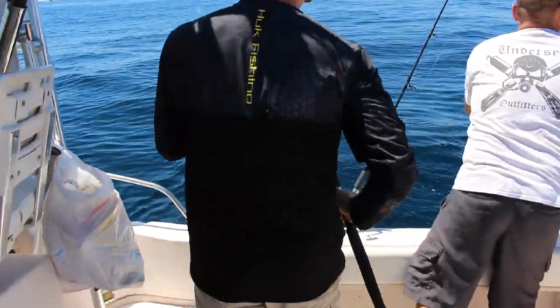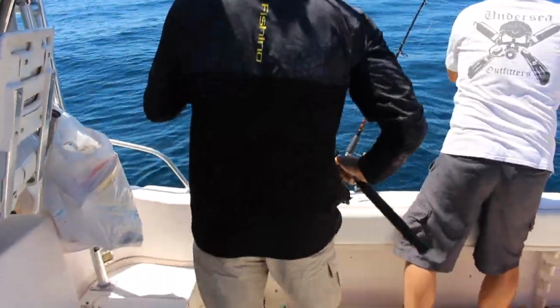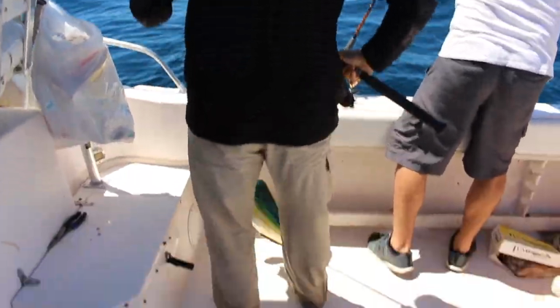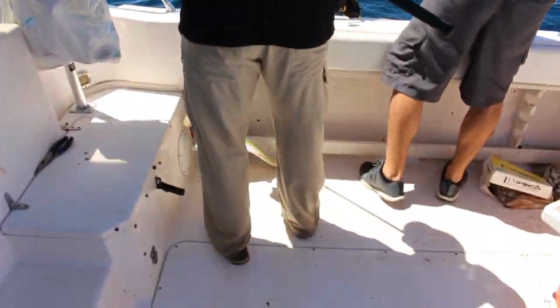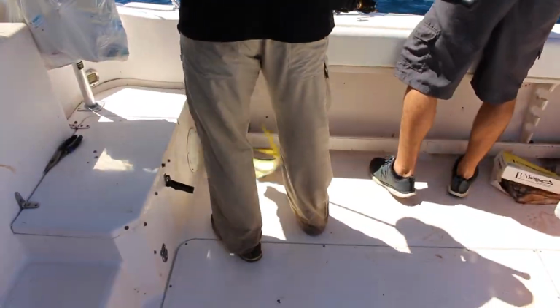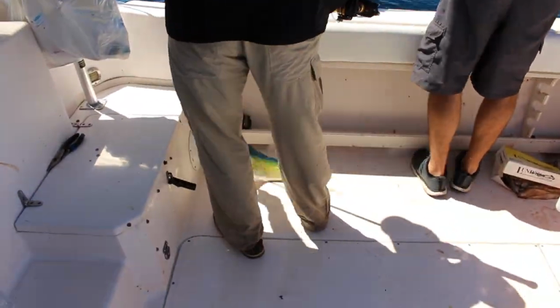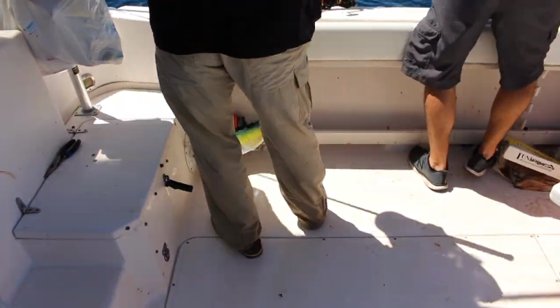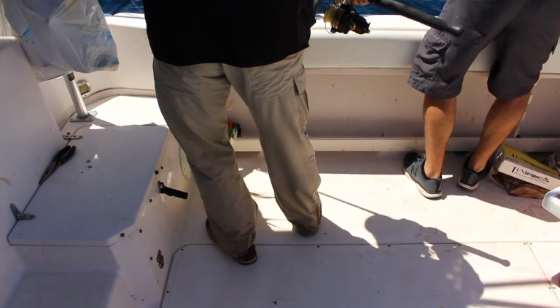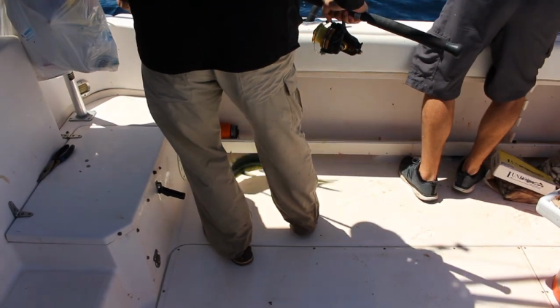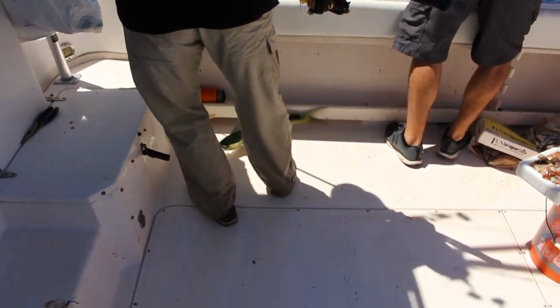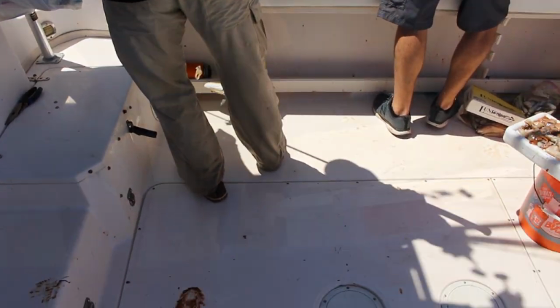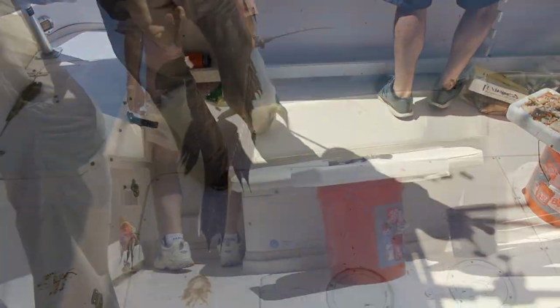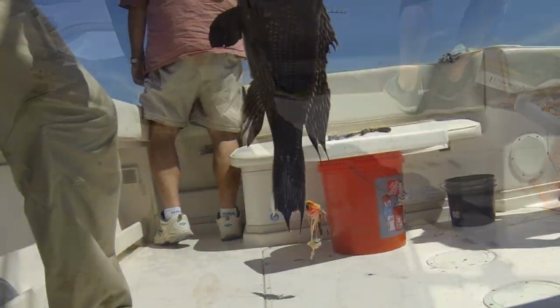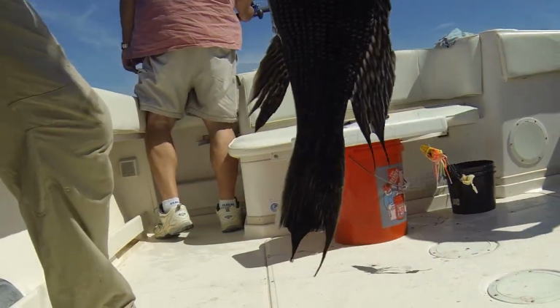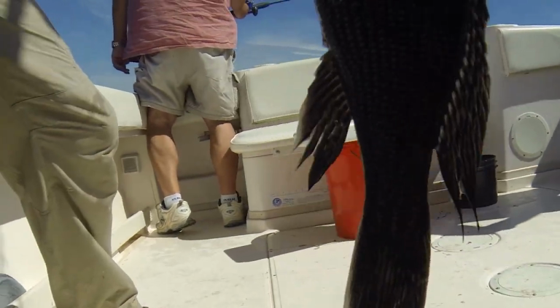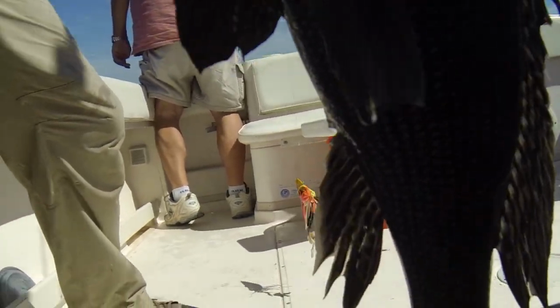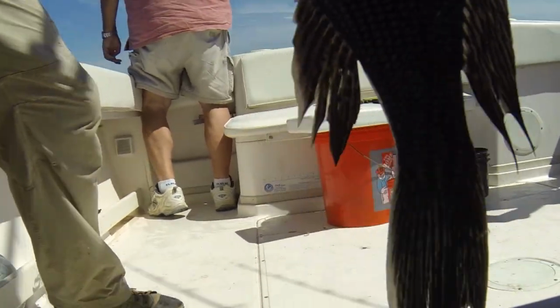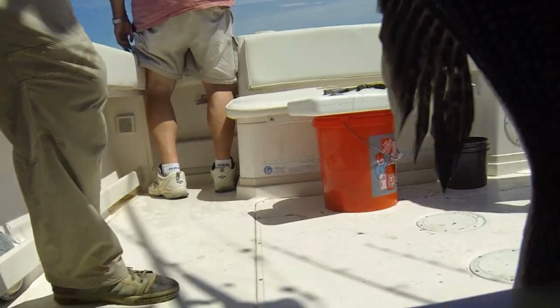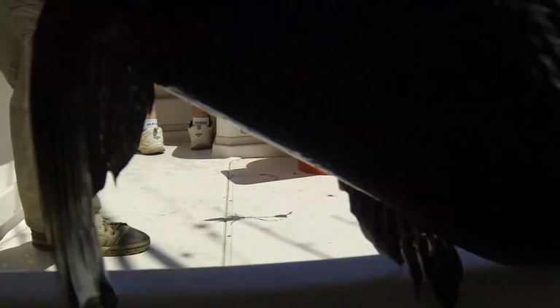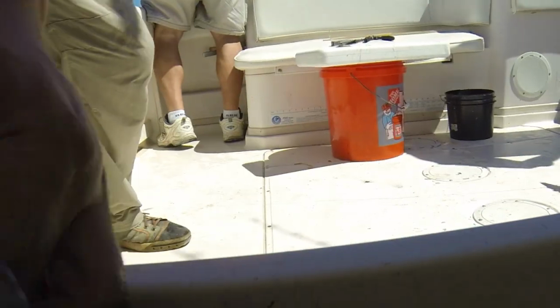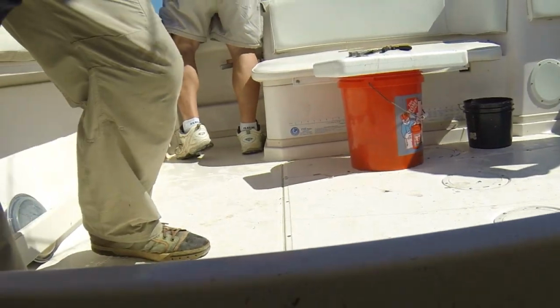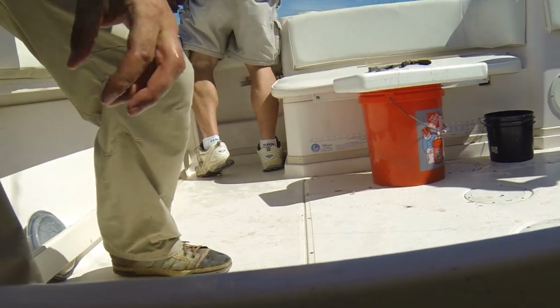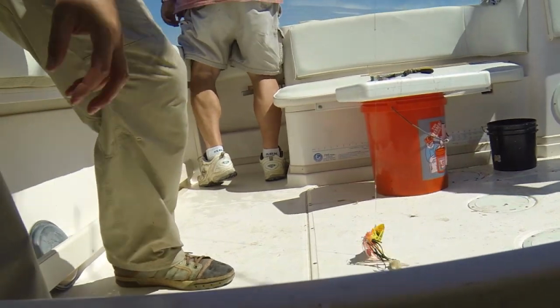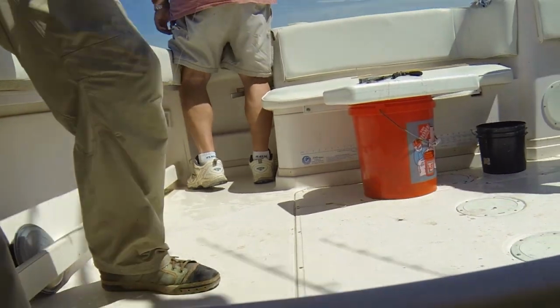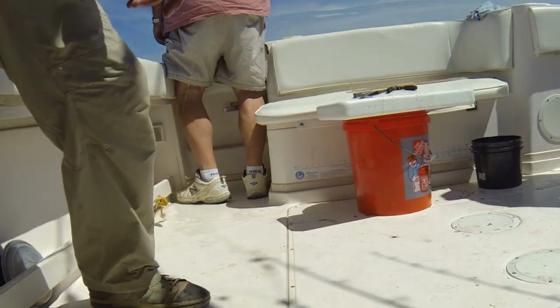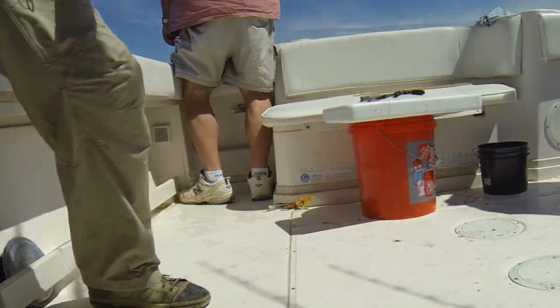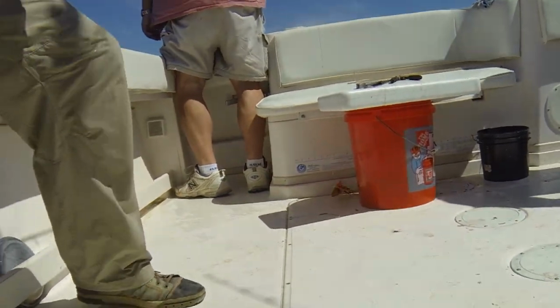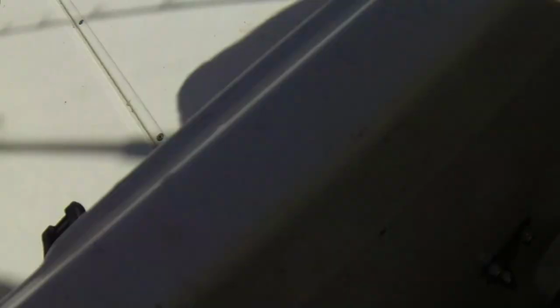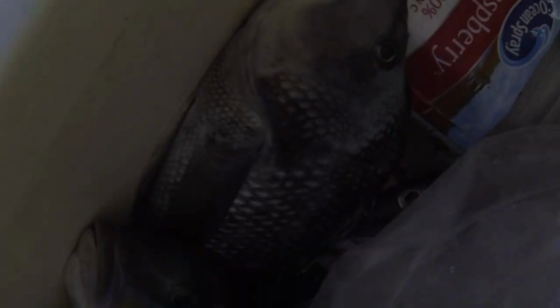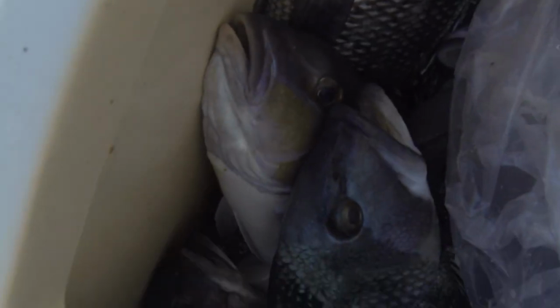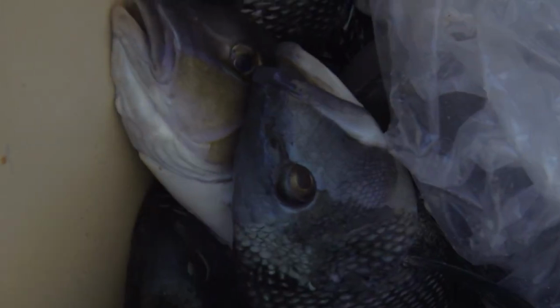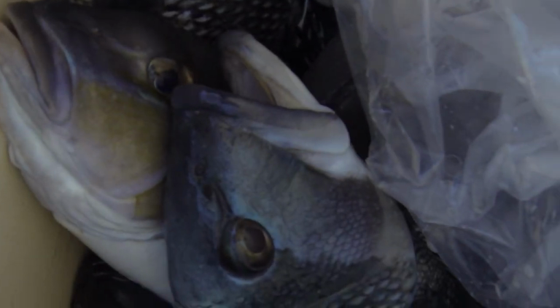This type of offshore fishing isn't as exciting as hooking into marlin and tuna, but when the bite for species like those is slow, offshore bottom fishing is an awful lot of fun, and it's a reliable way to fill that fish box.